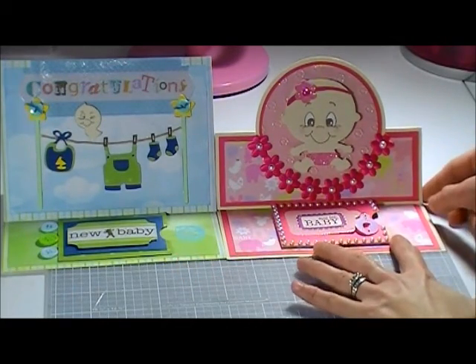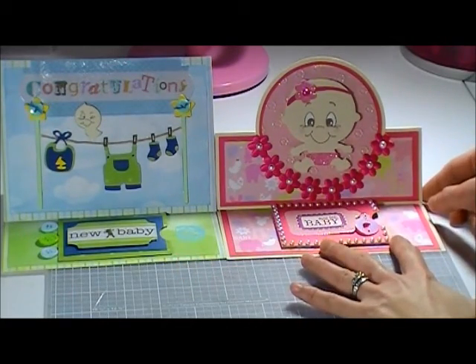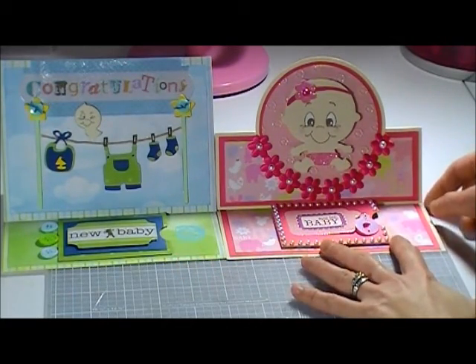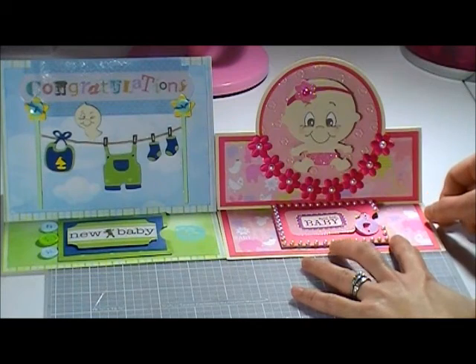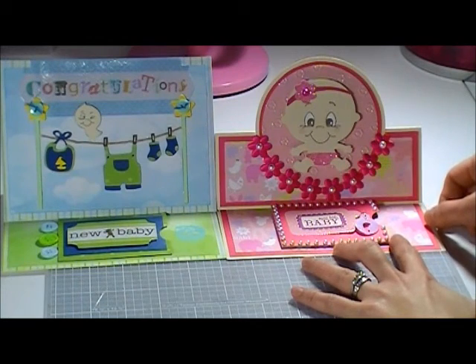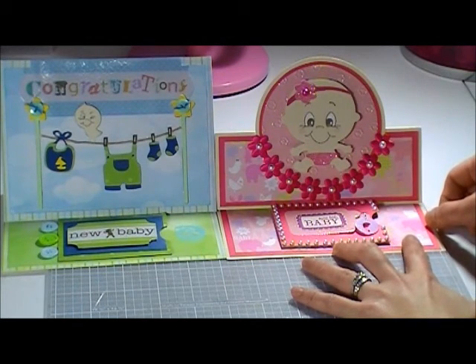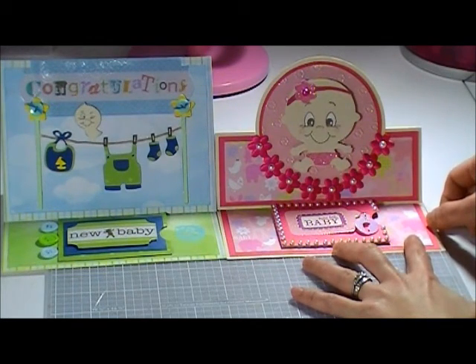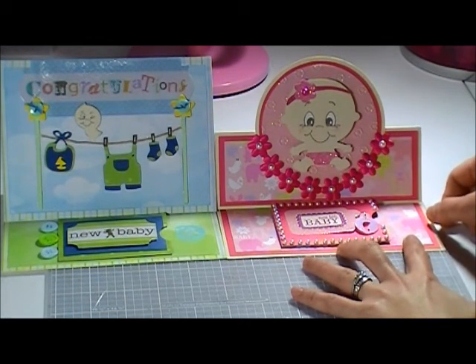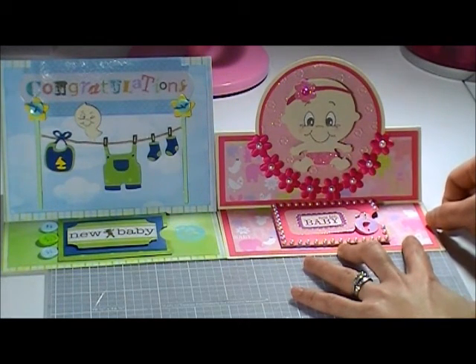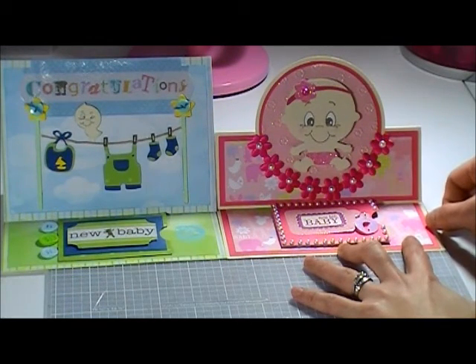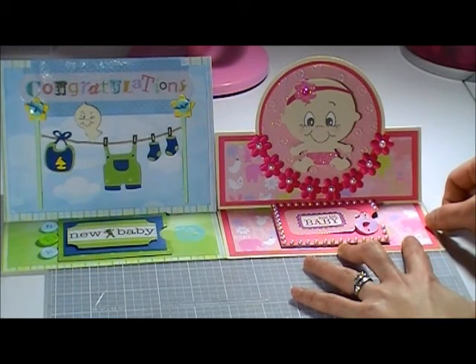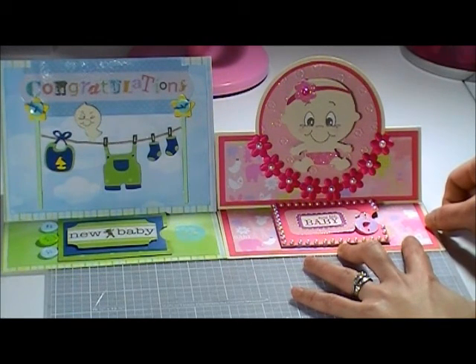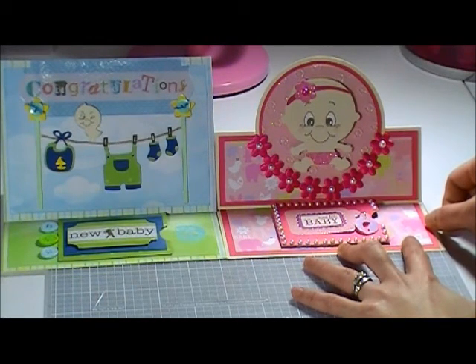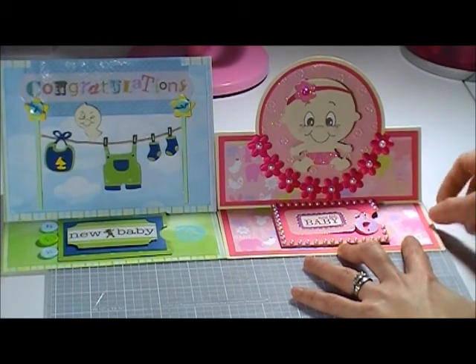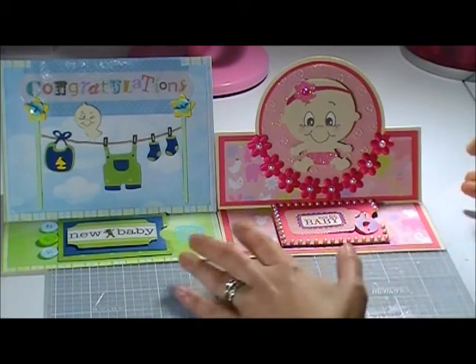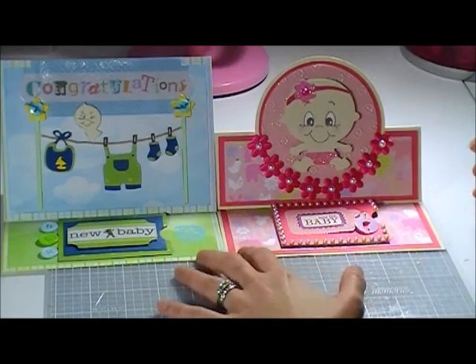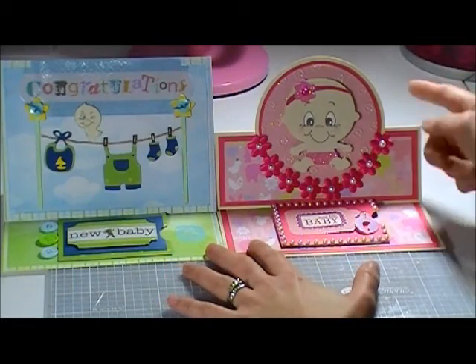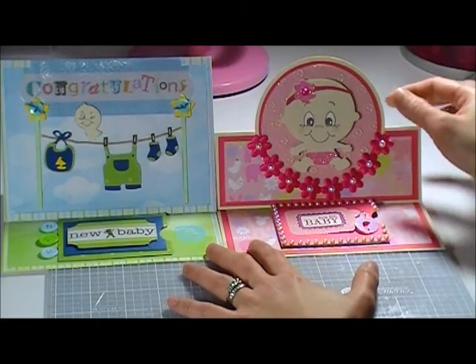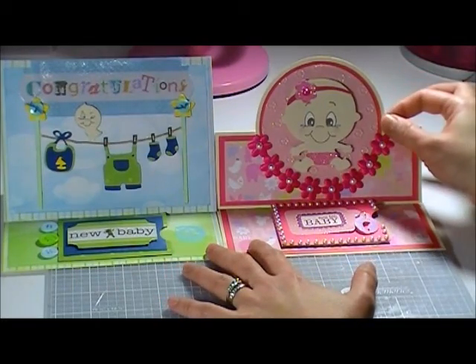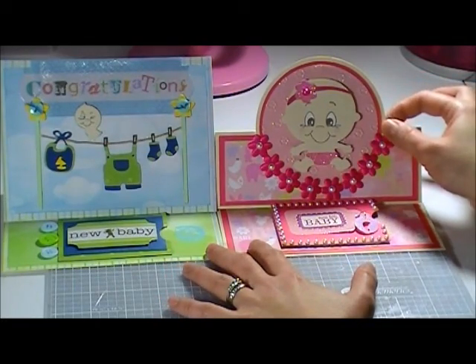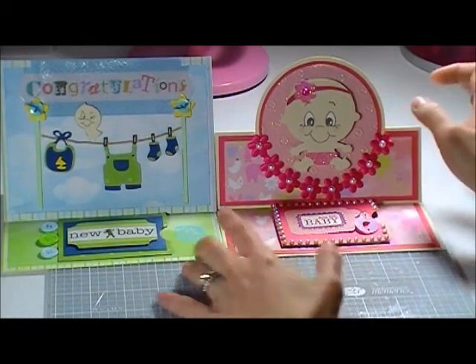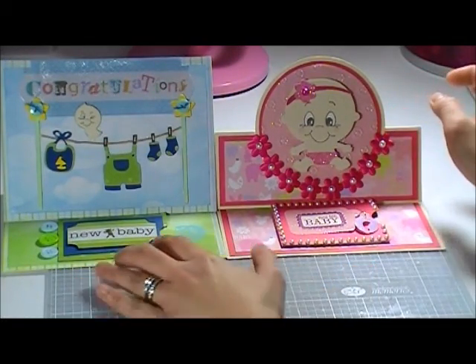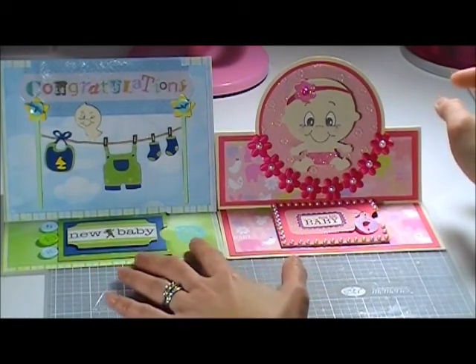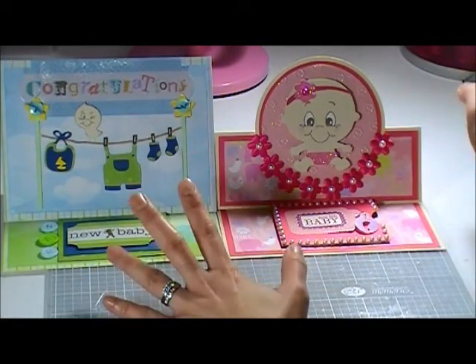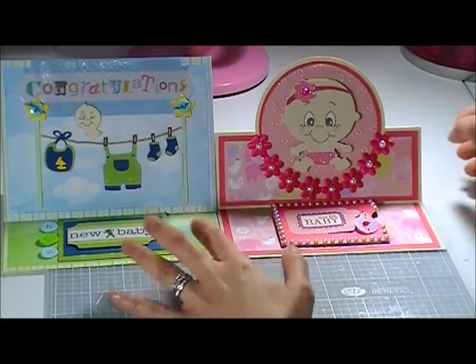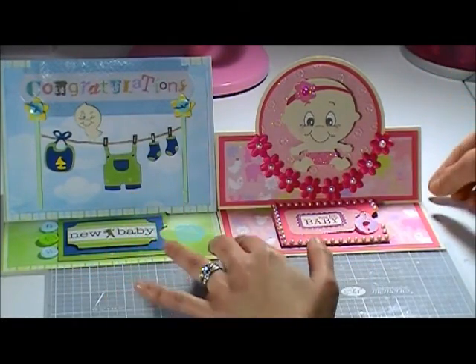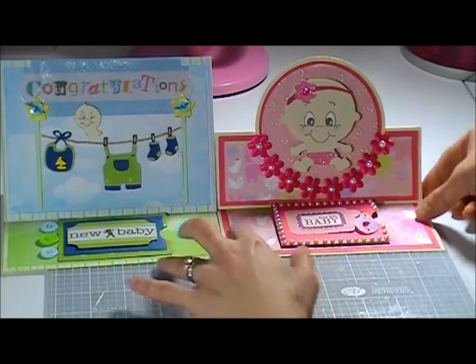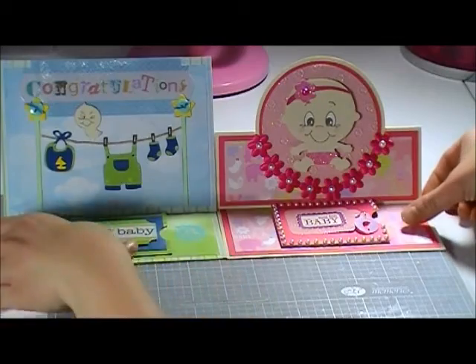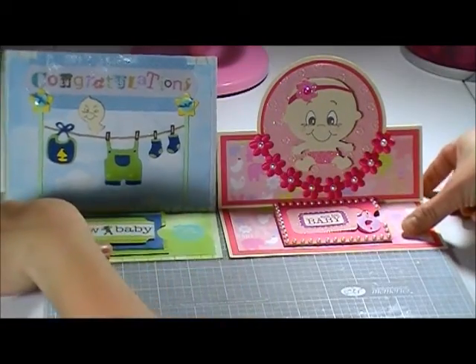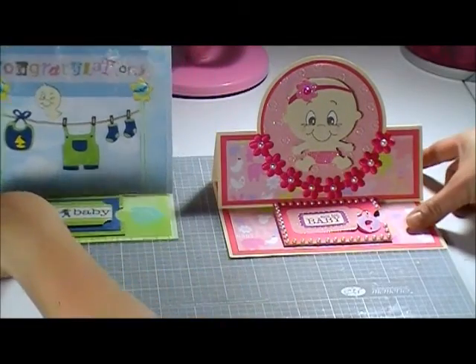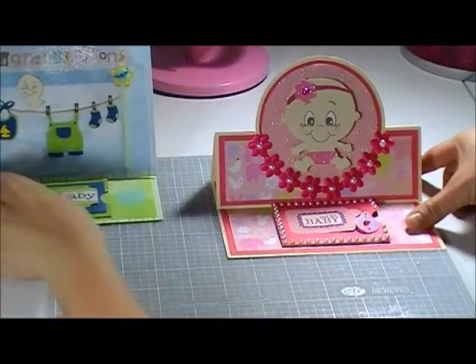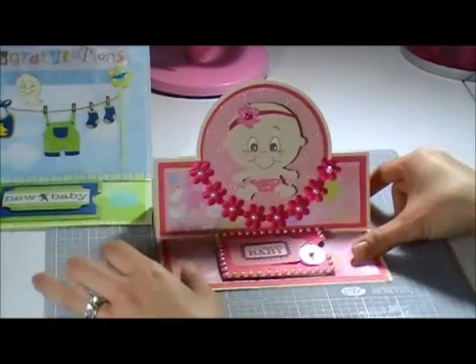I made these two cards for friends who are having their baby shower — this one is for a girl and this one is for a baby boy. First, let's talk about the baby girl.